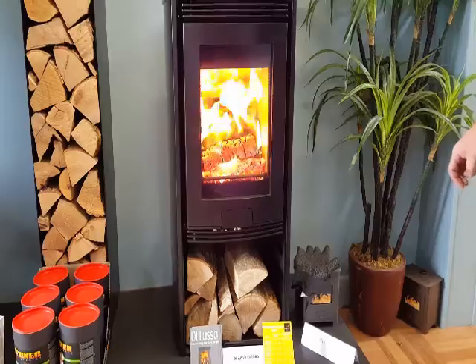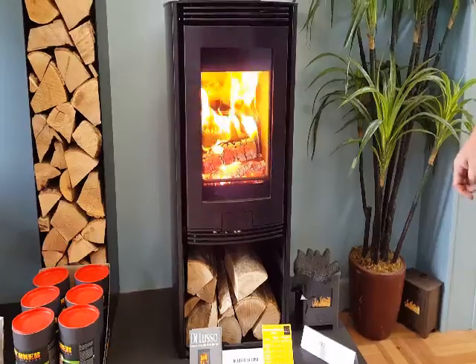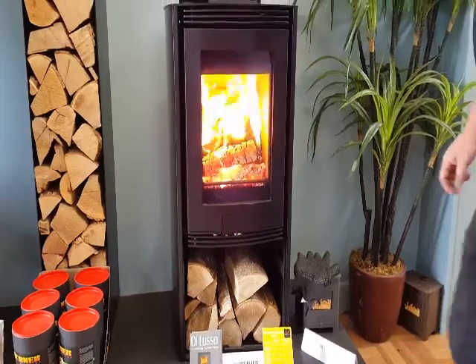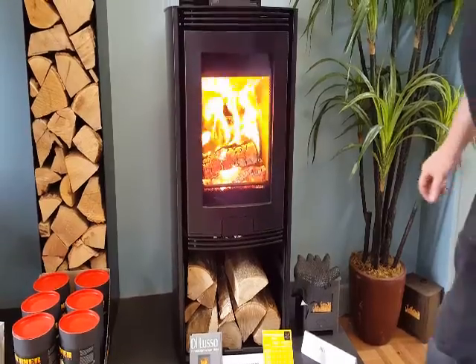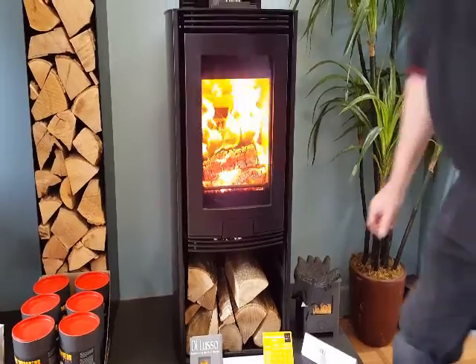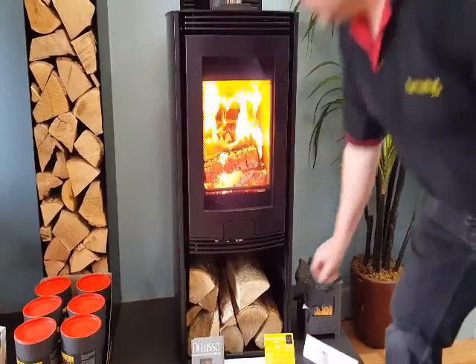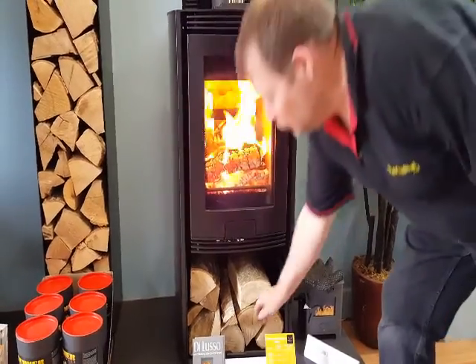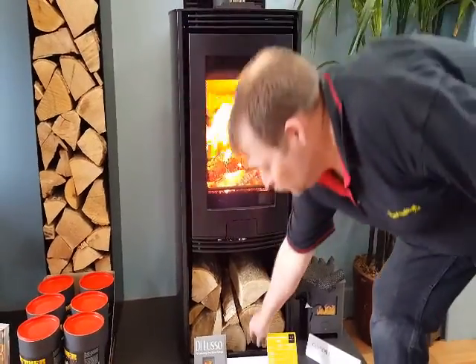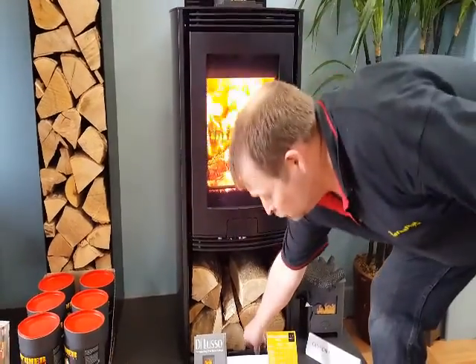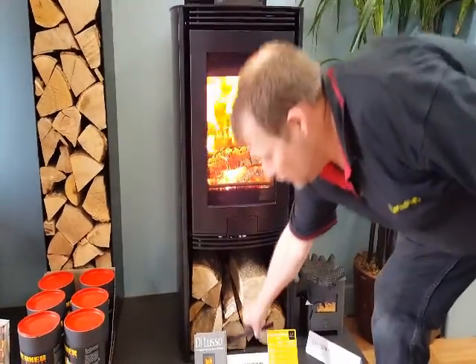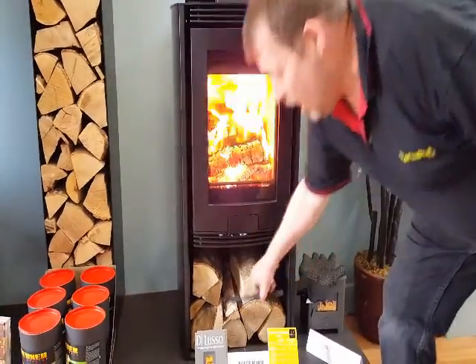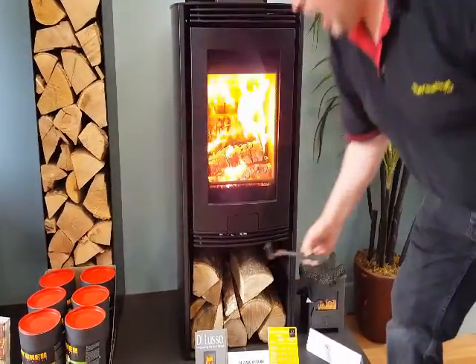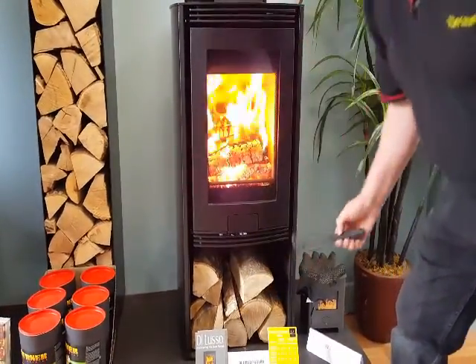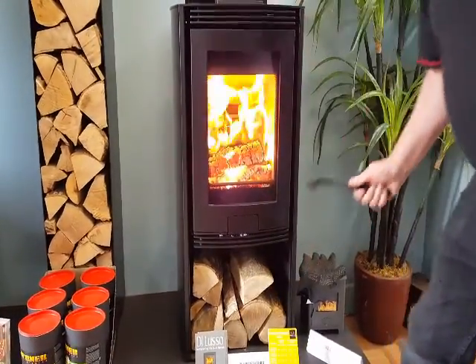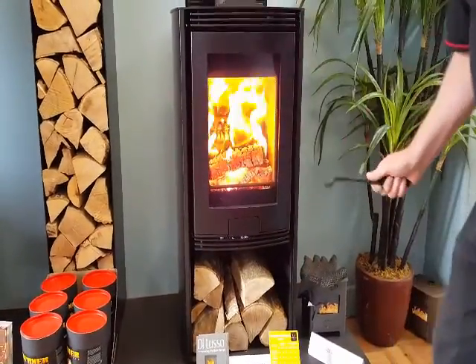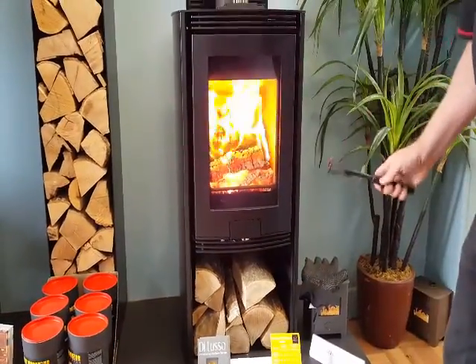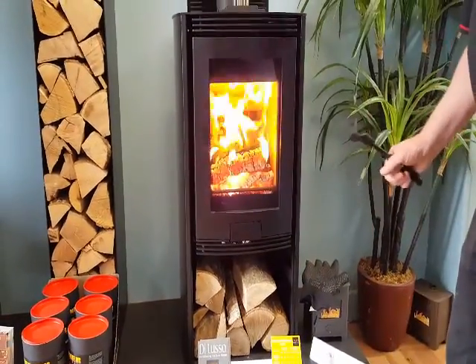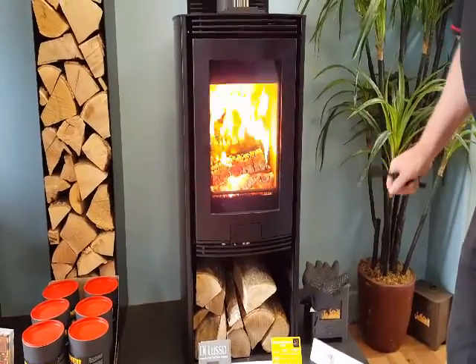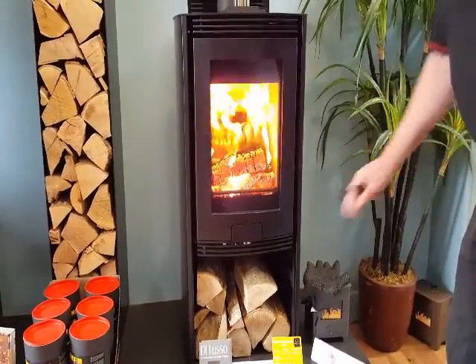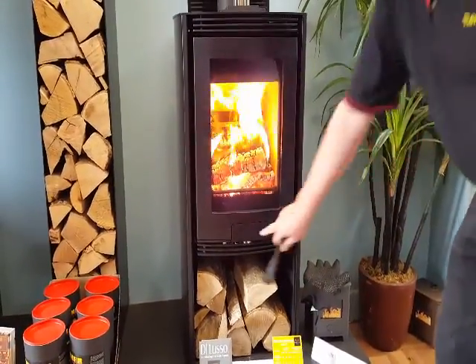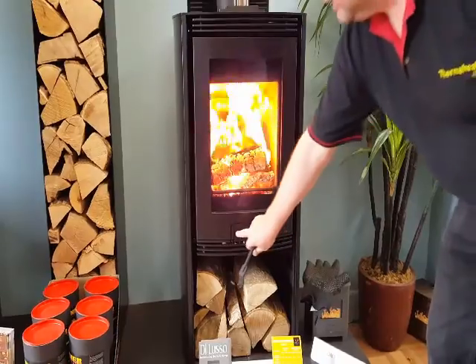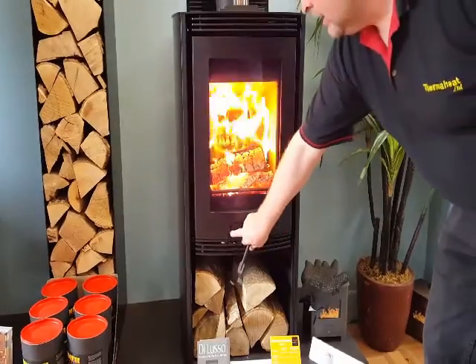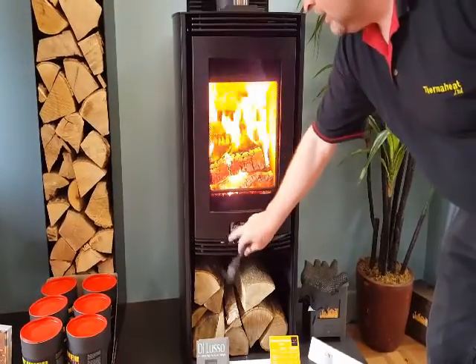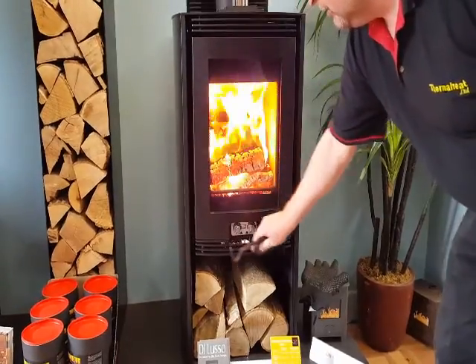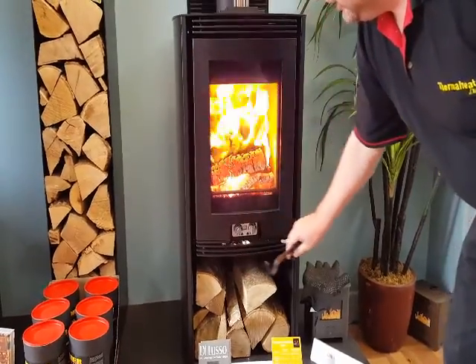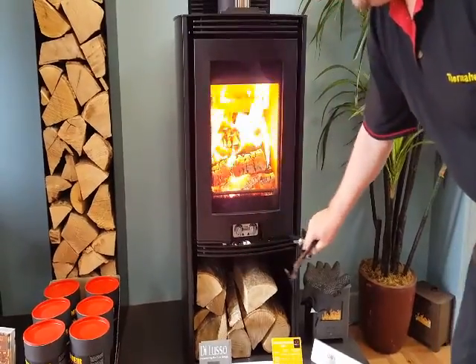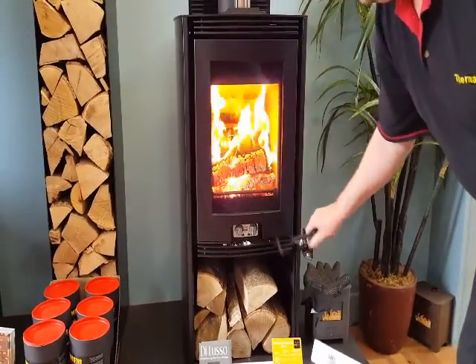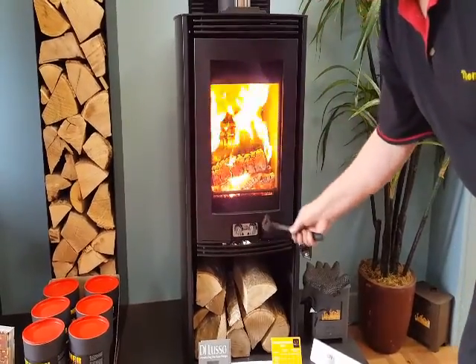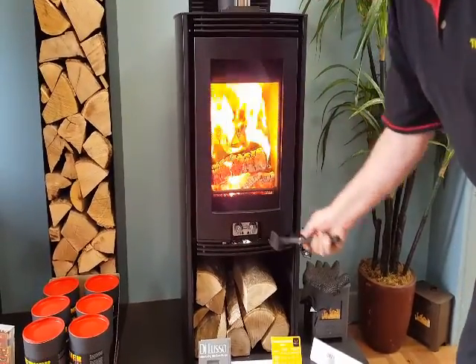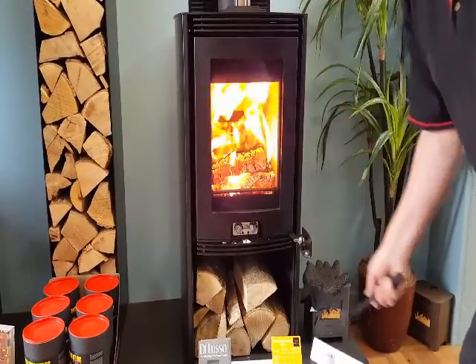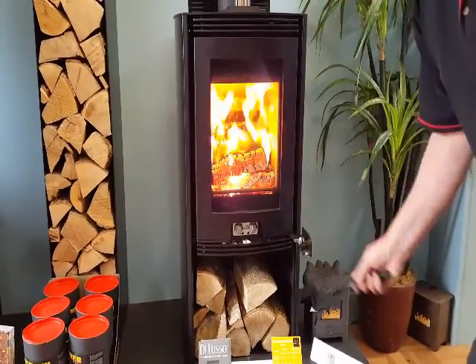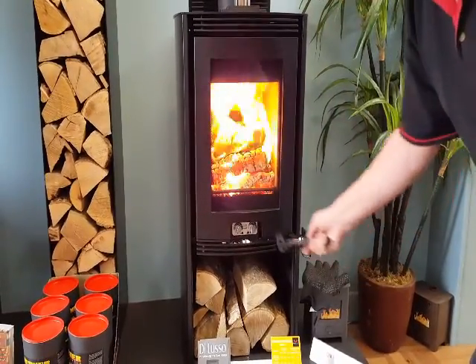Hi, this is the new Deluso R4 European. Burning away beautifully here.